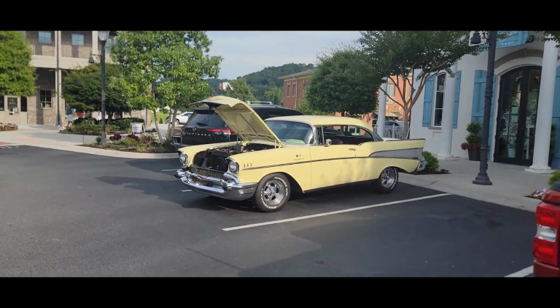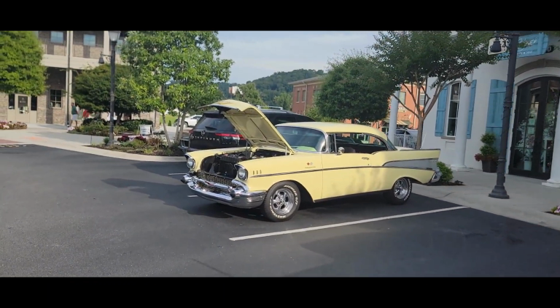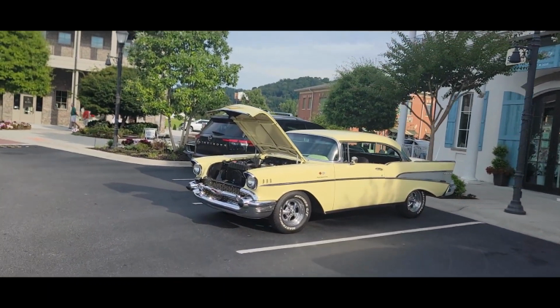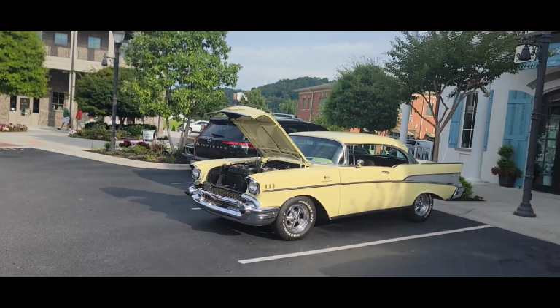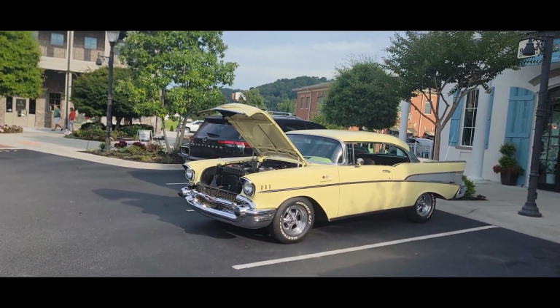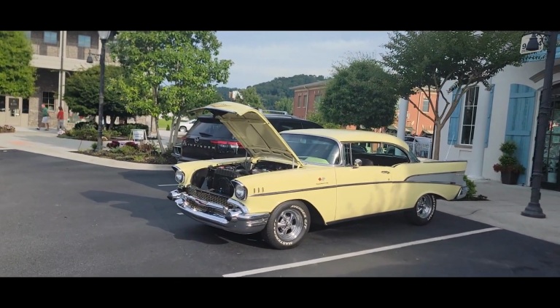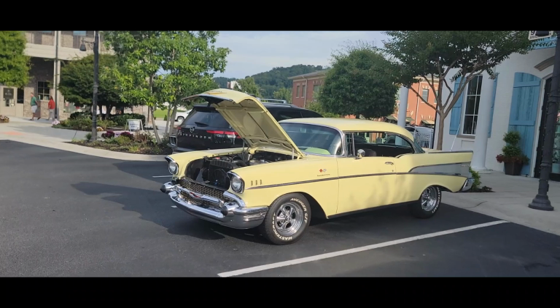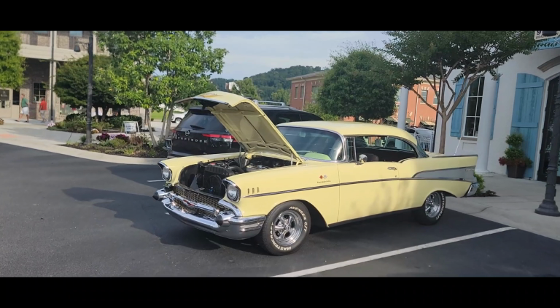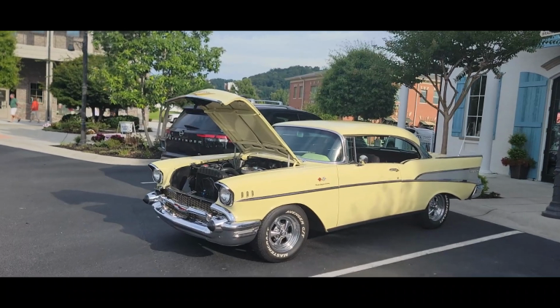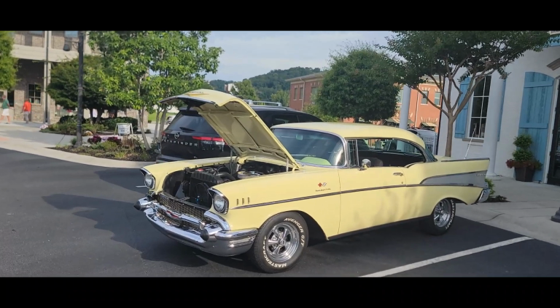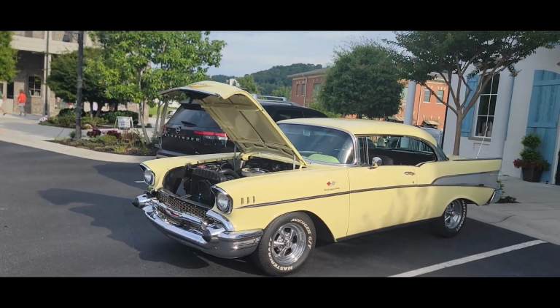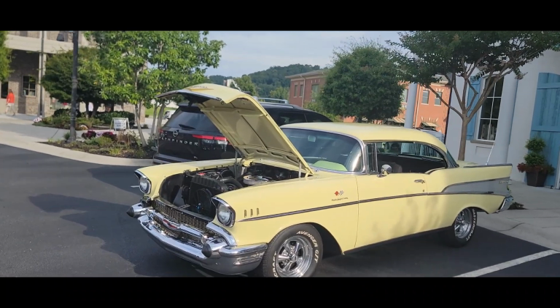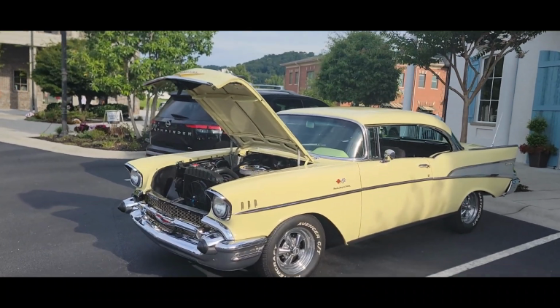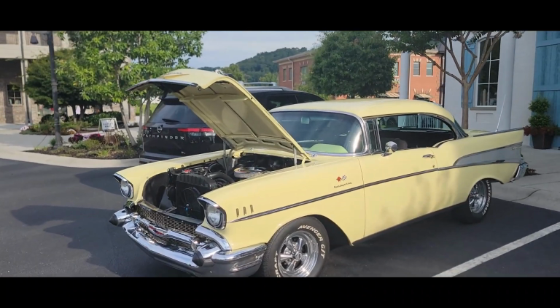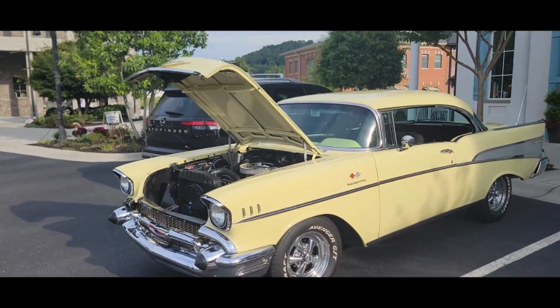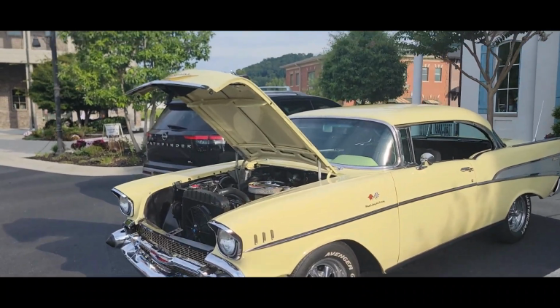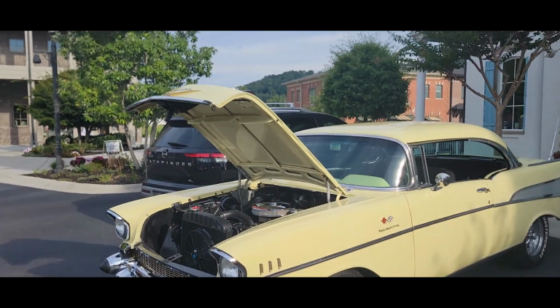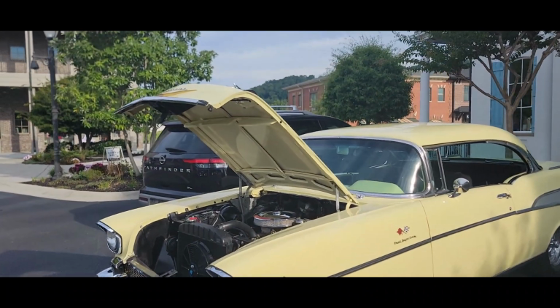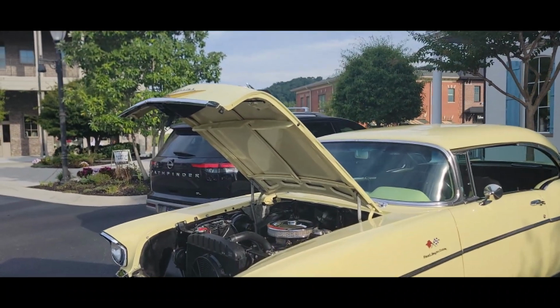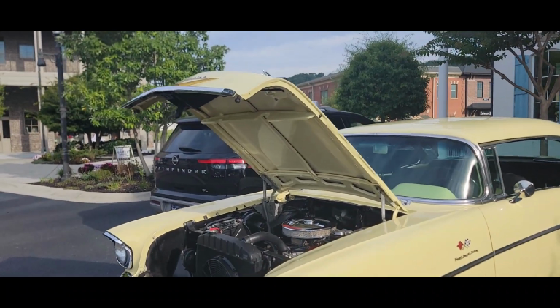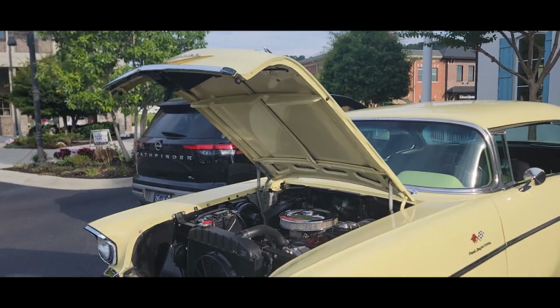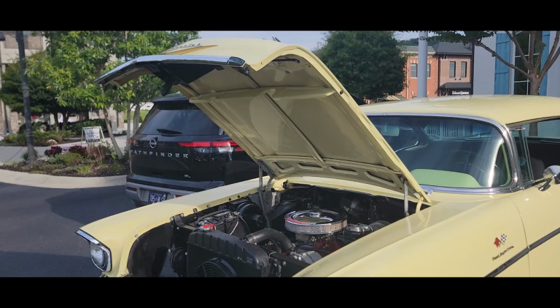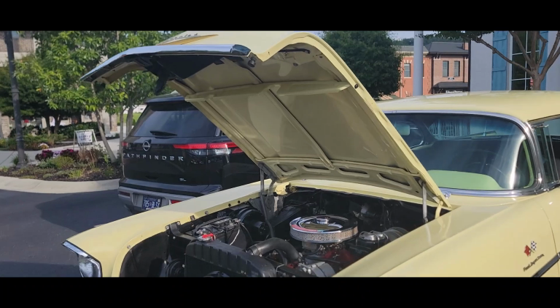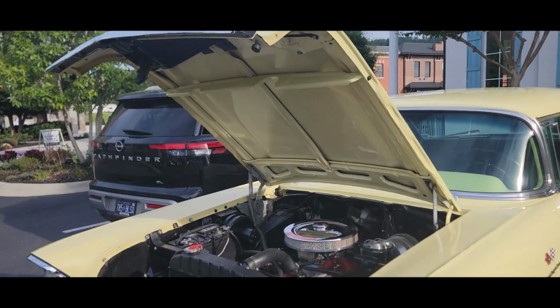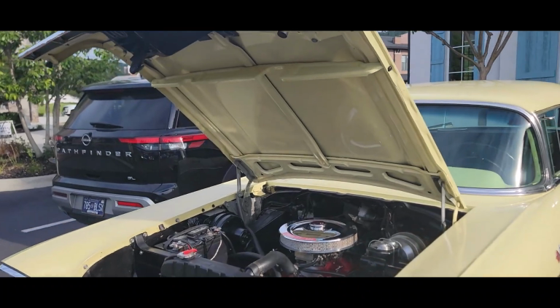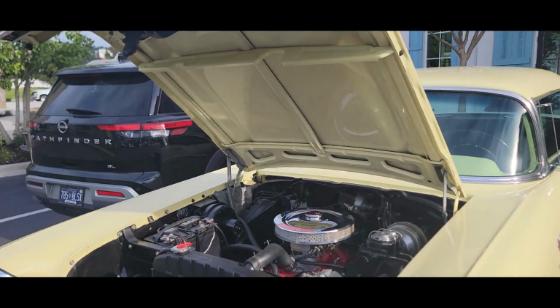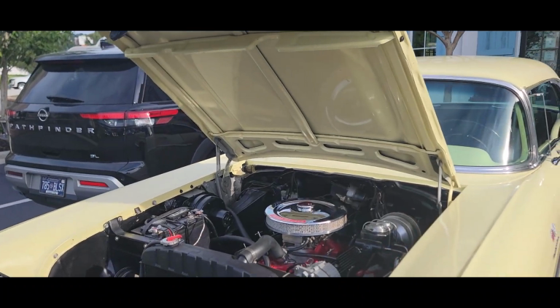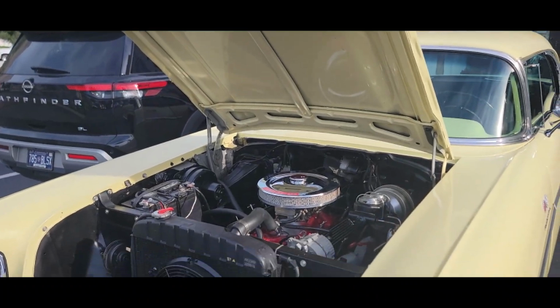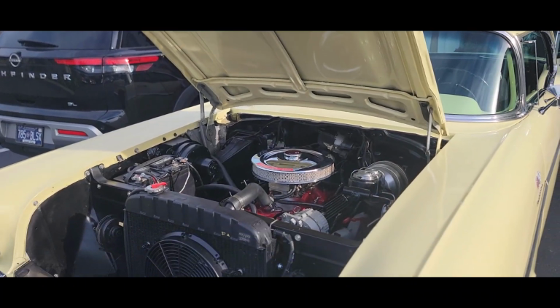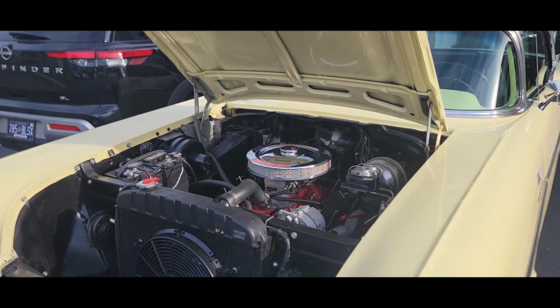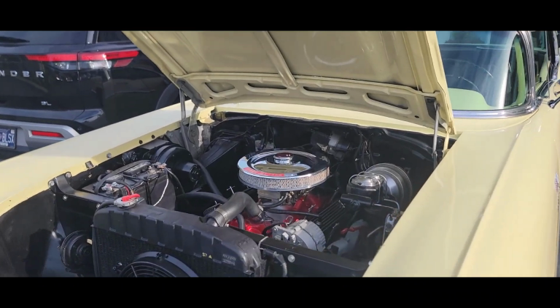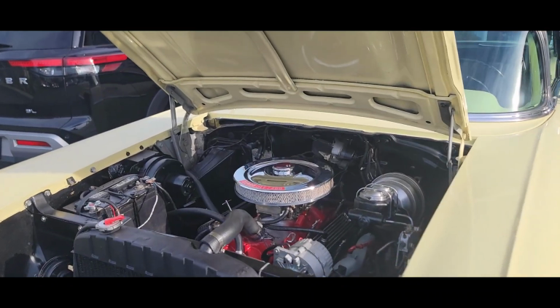57 Chevrolet. Says it's fuel injection, but it's got a Holly on it. That's still nice.